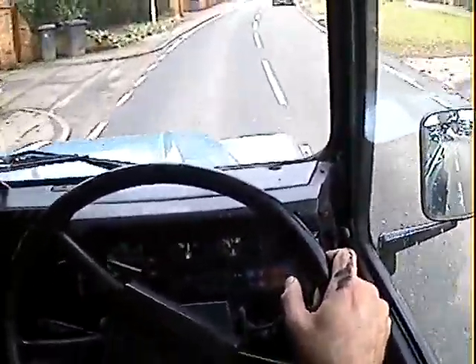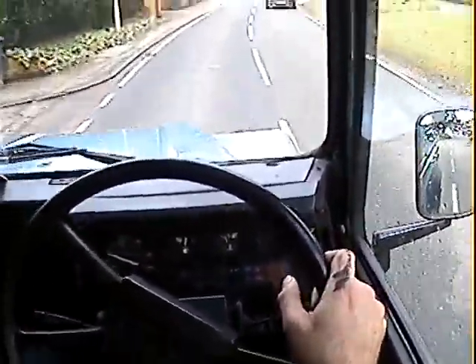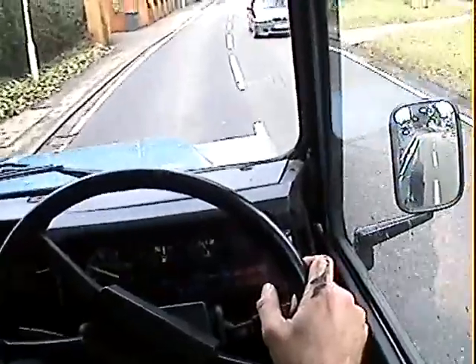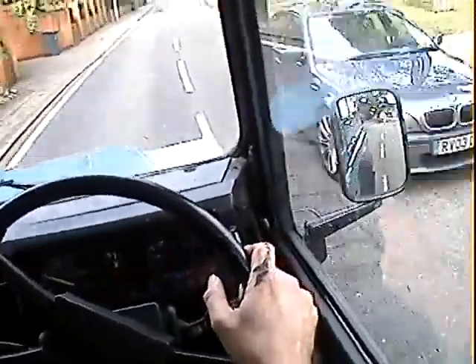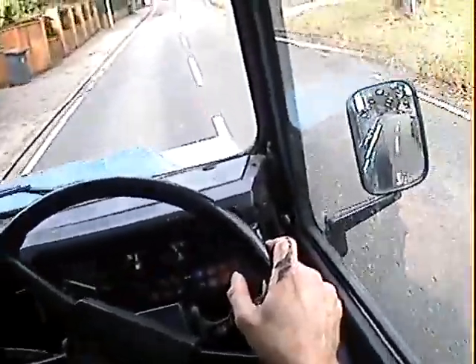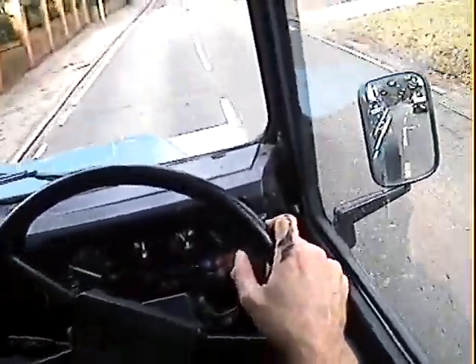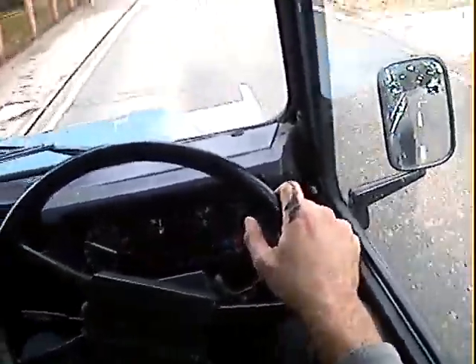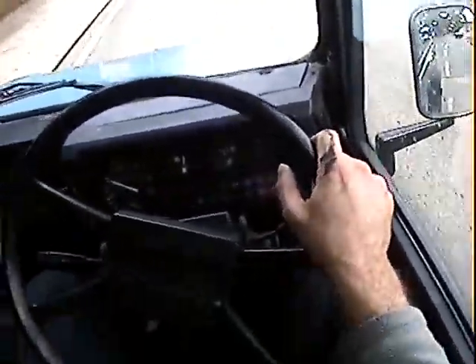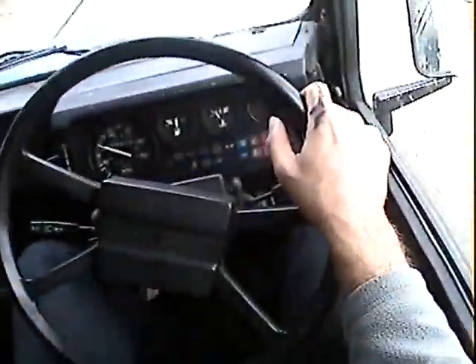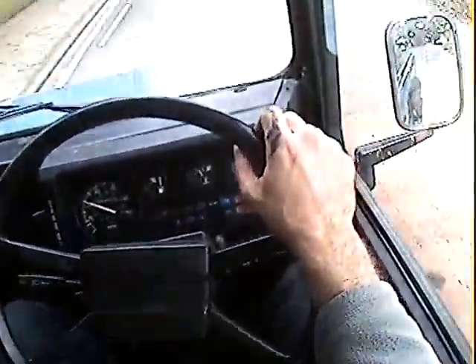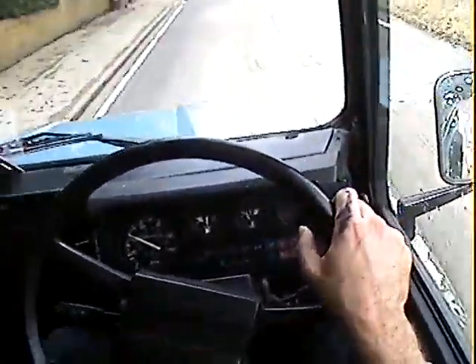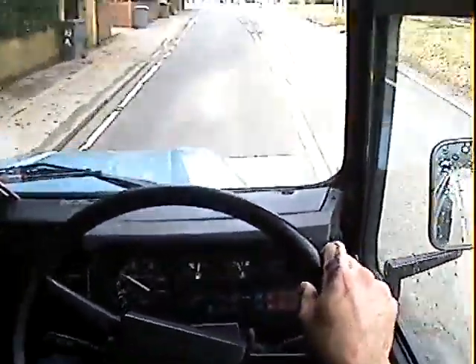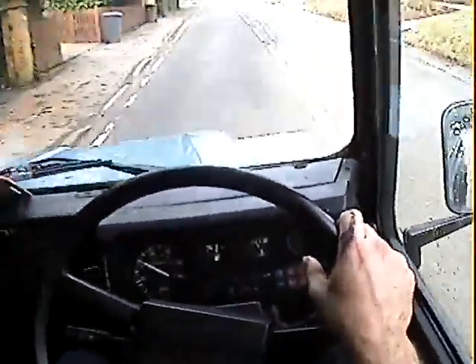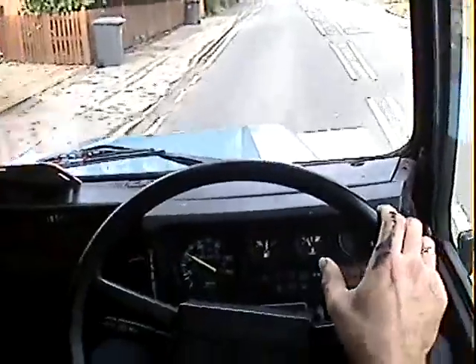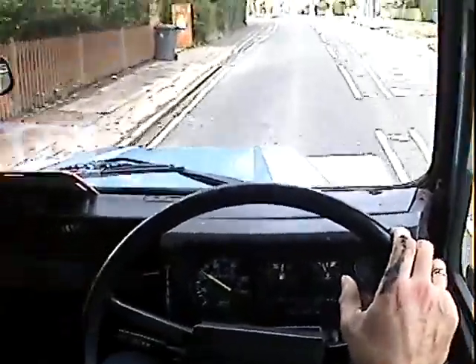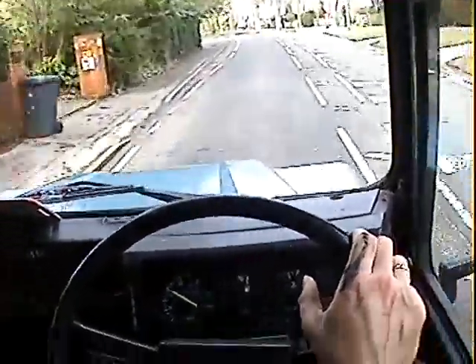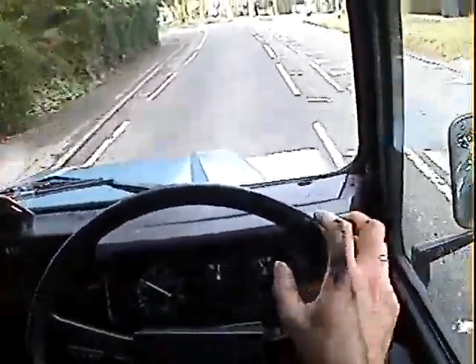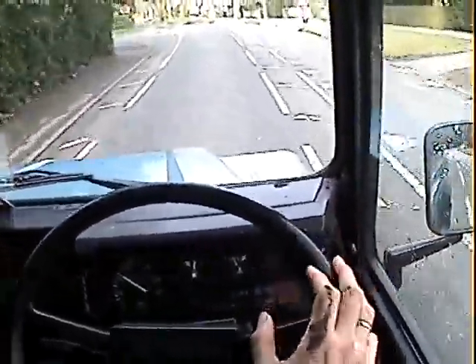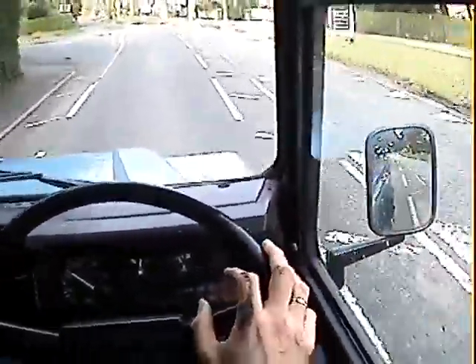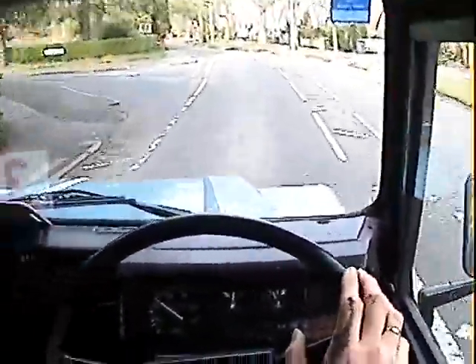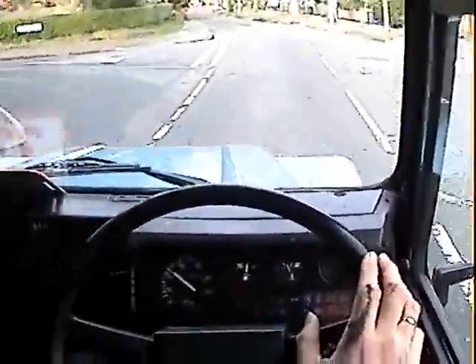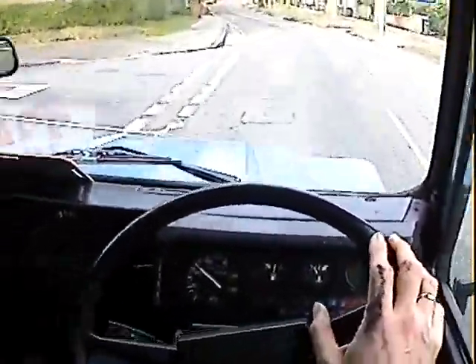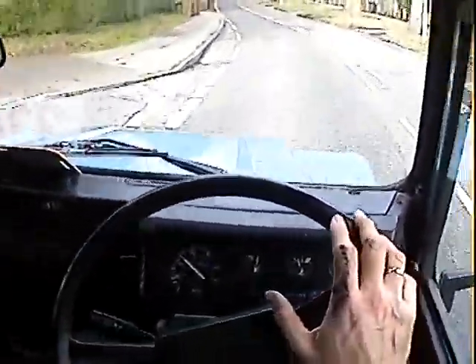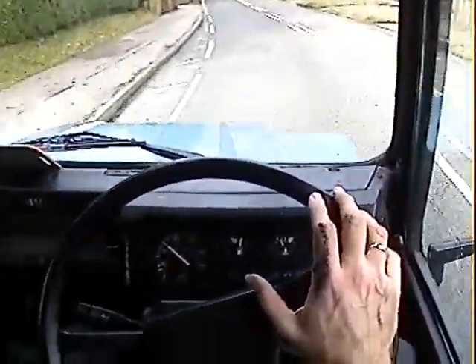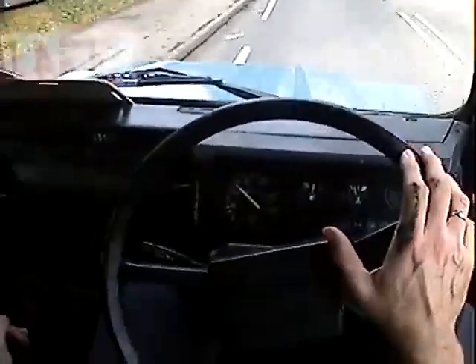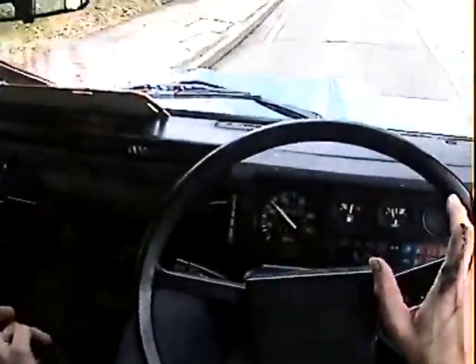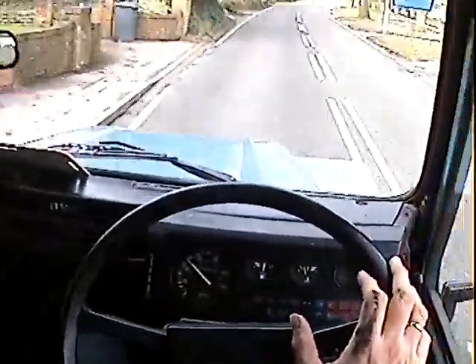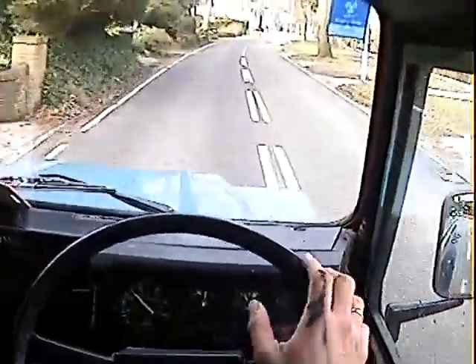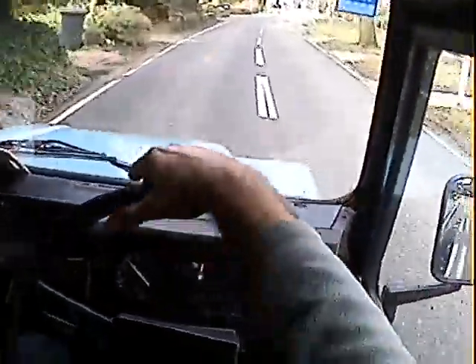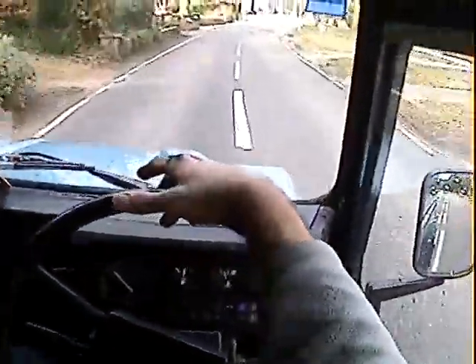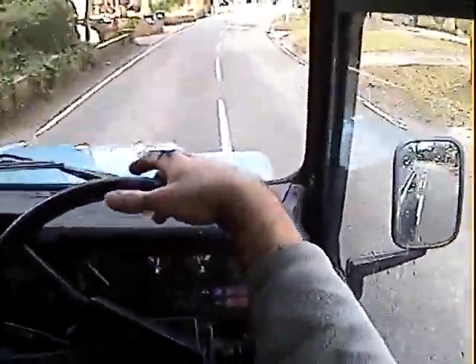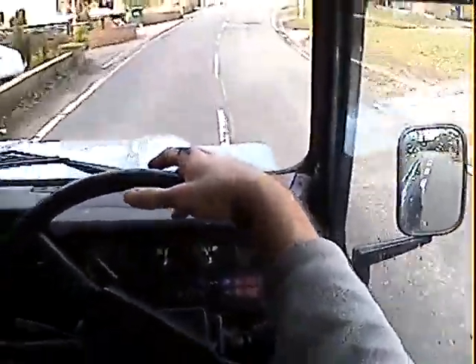Lovely engine on this one. Starts on the button, no misfiring, hesitancy, overheating, or anything like that. Clutch and gearbox are both very nice on it — there's no synchro problems or anything like that. The whole drivetrain feels very, very solid on this one.